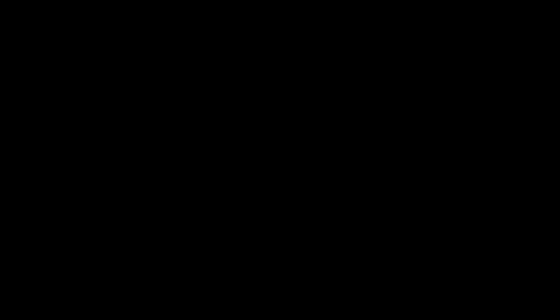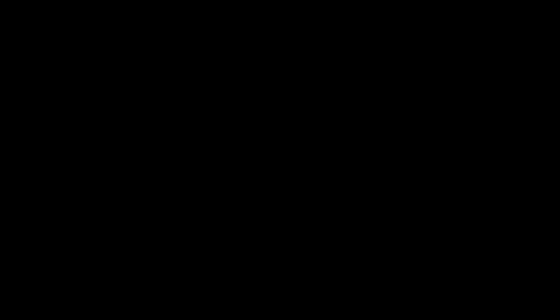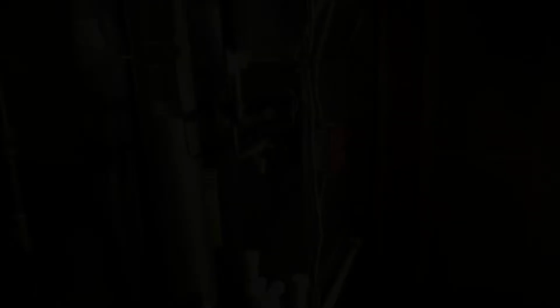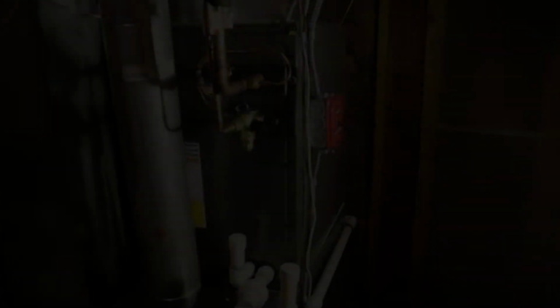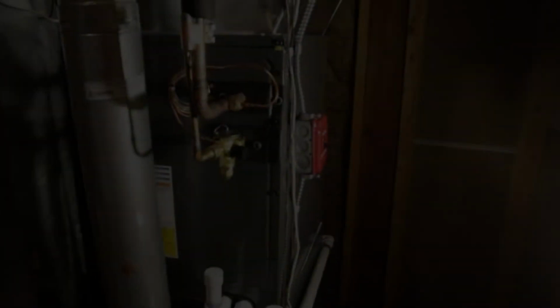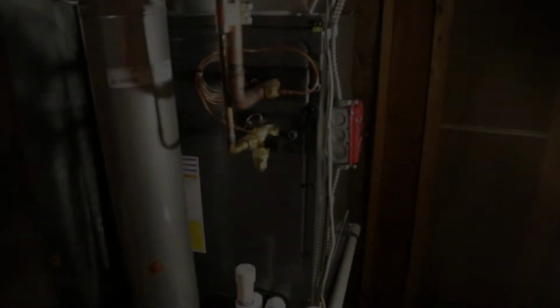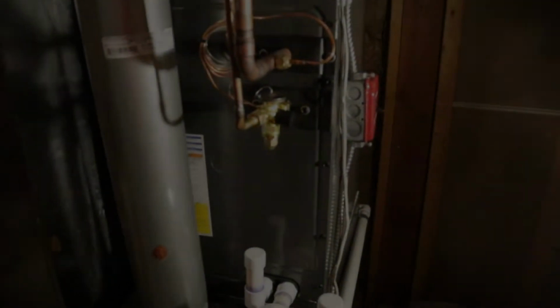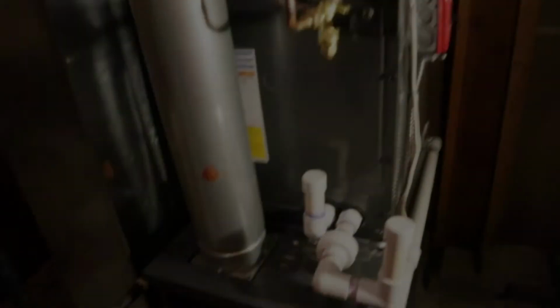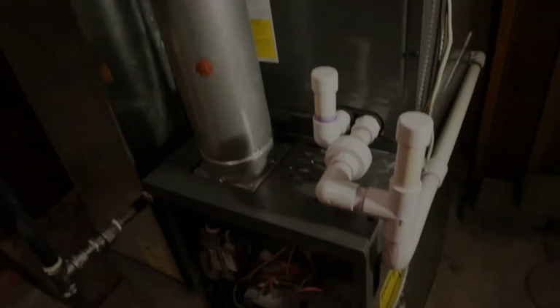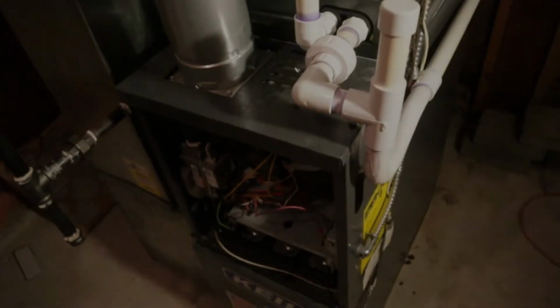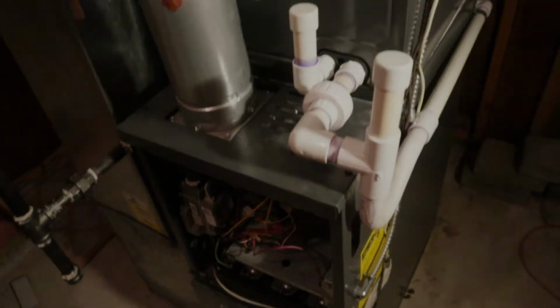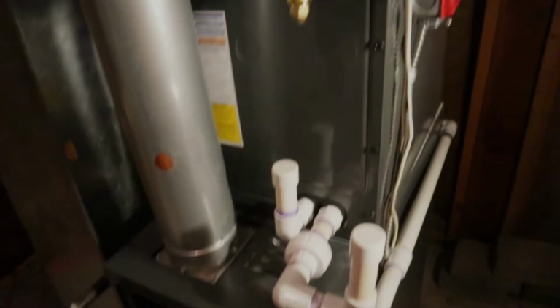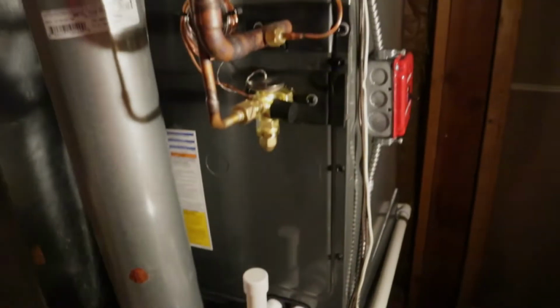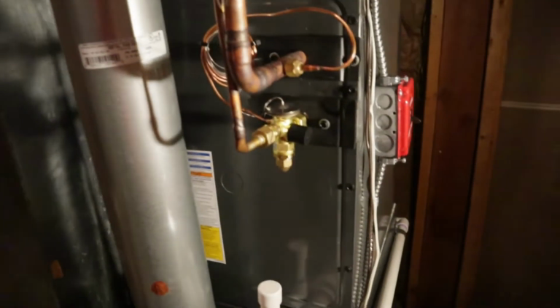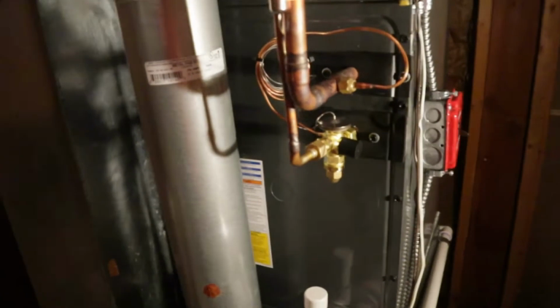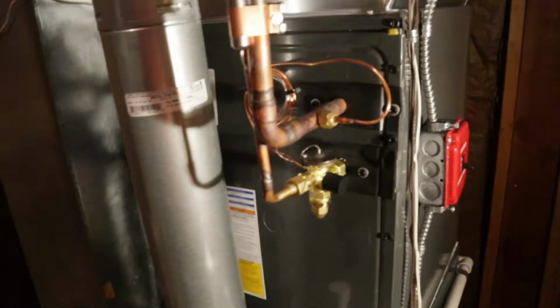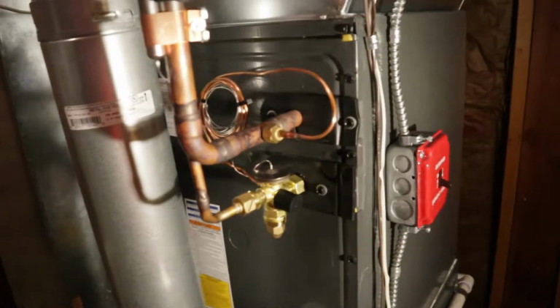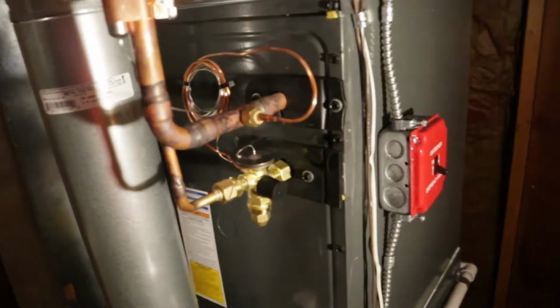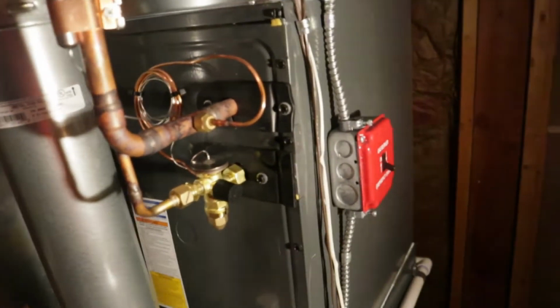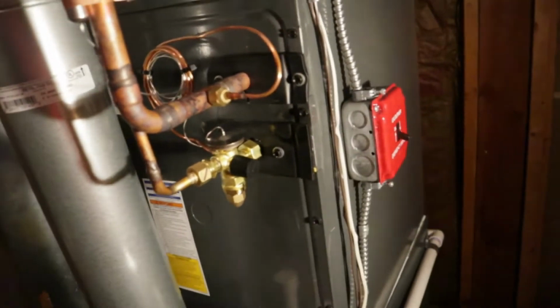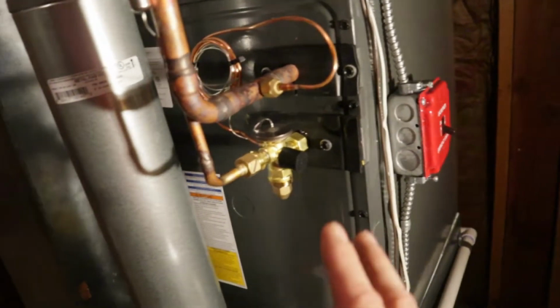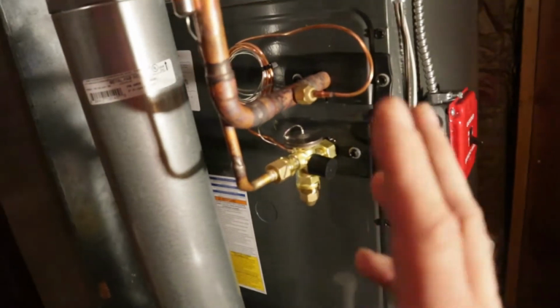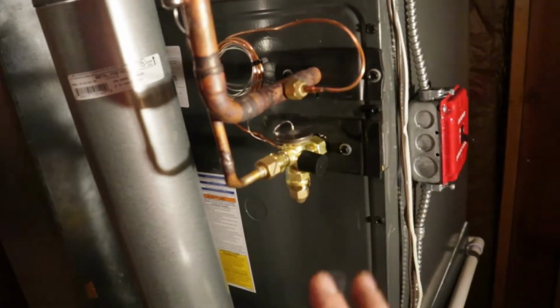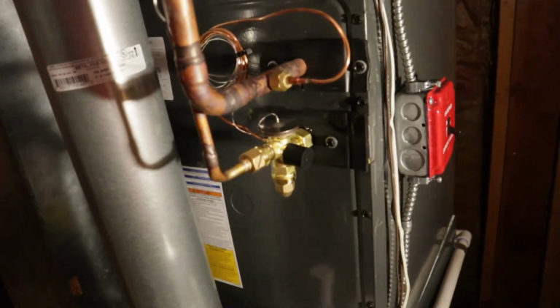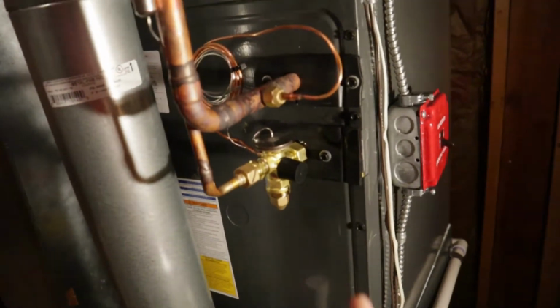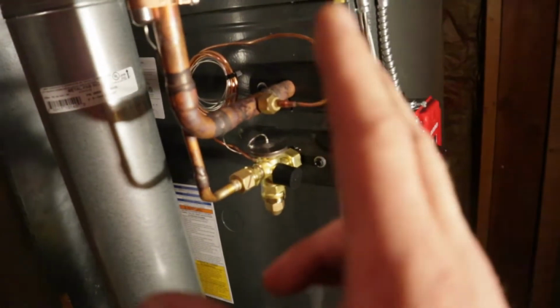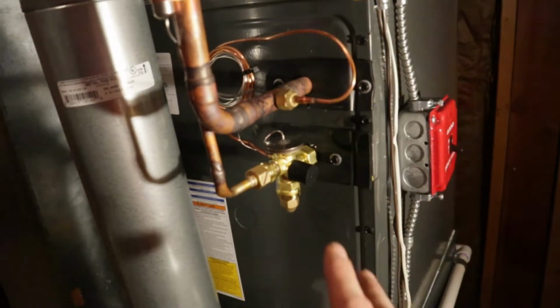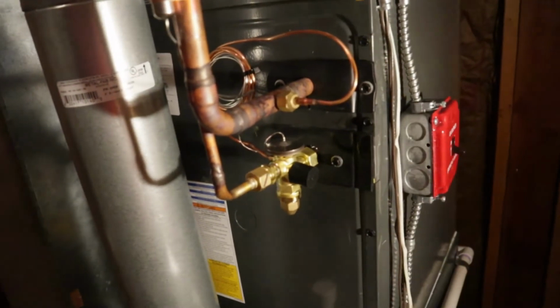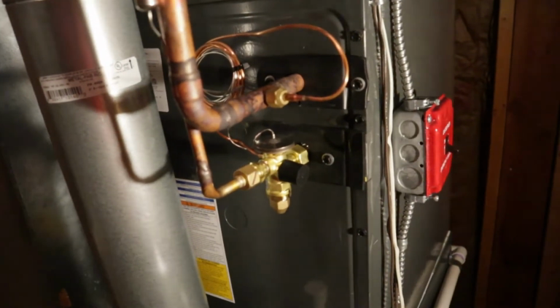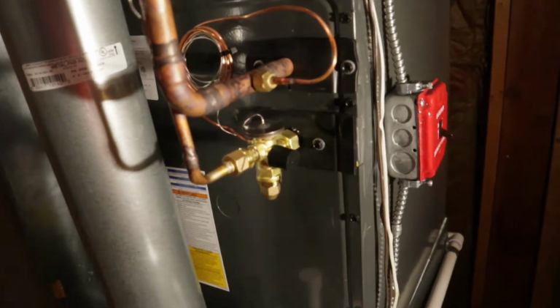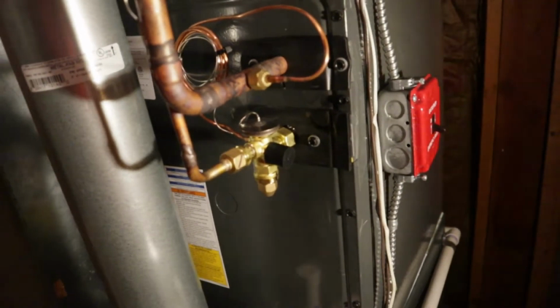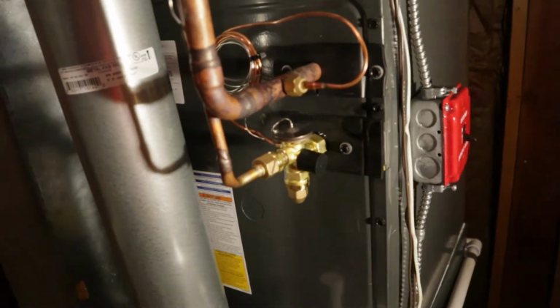Today we swapped out a new evaporator coil sitting on top of a furnace and we have a new condensing unit outside. We're about to start the system up and balance the charge in it, which is what today's video is about.